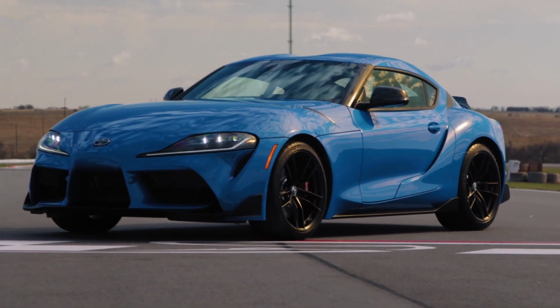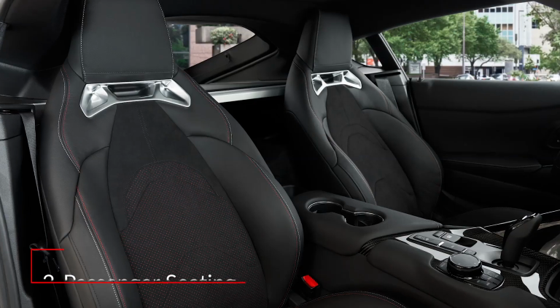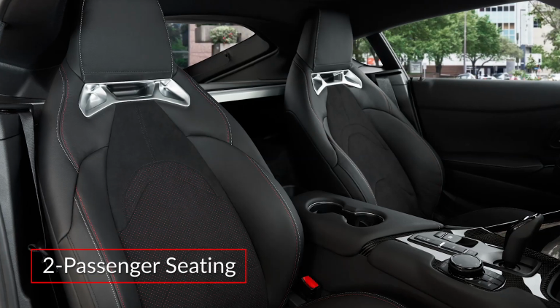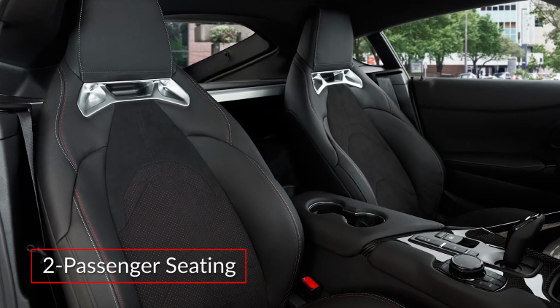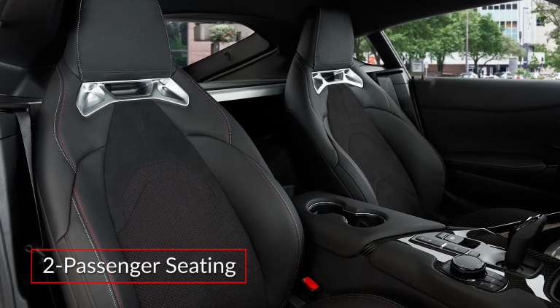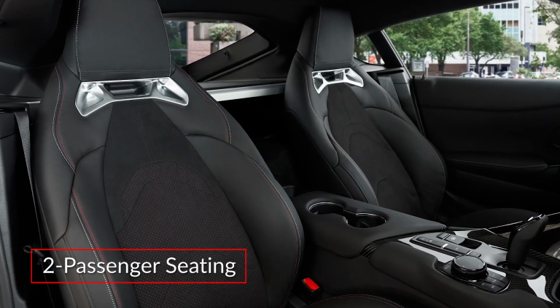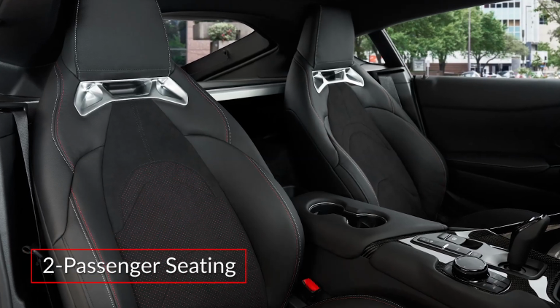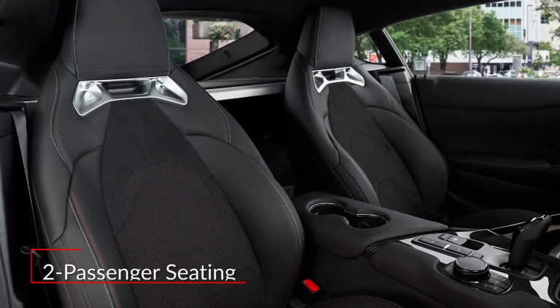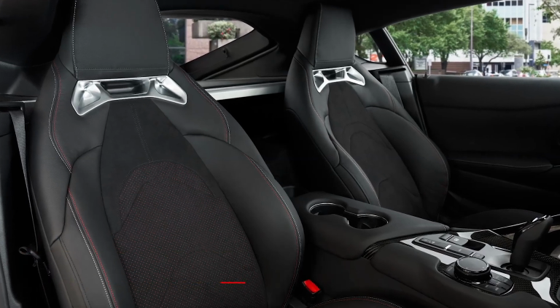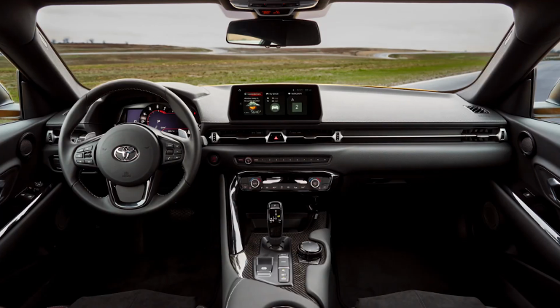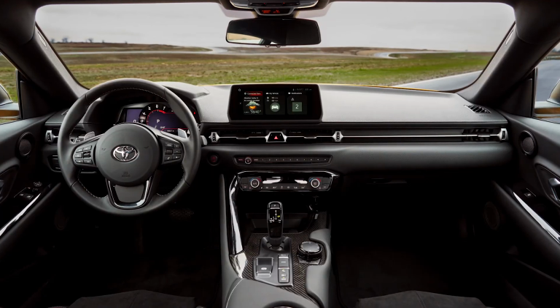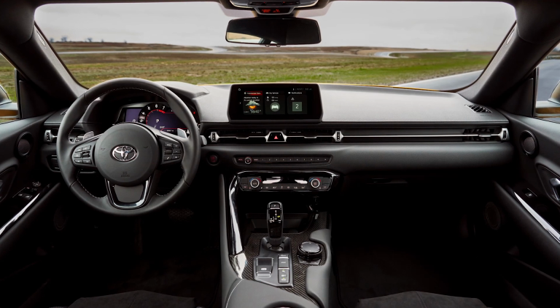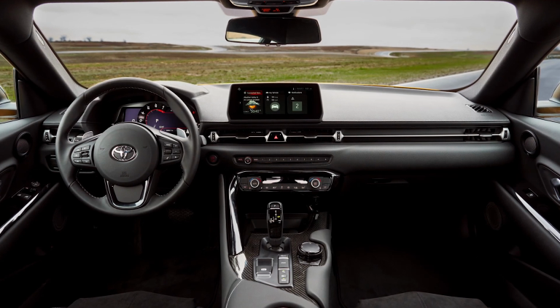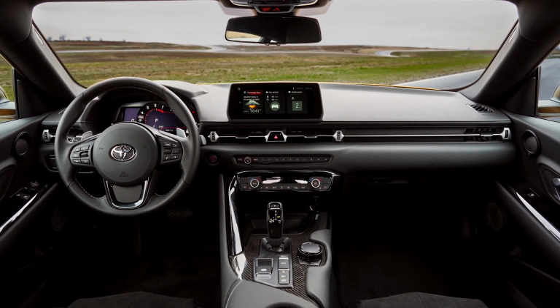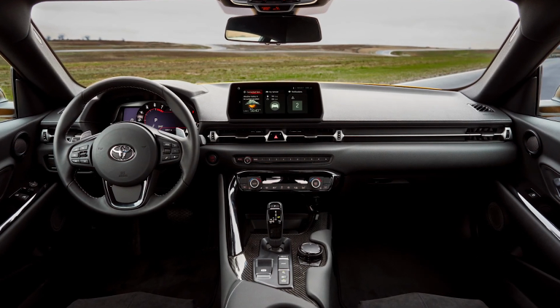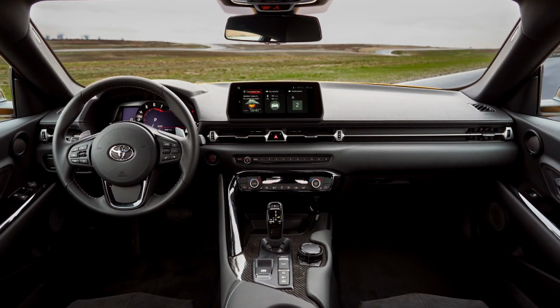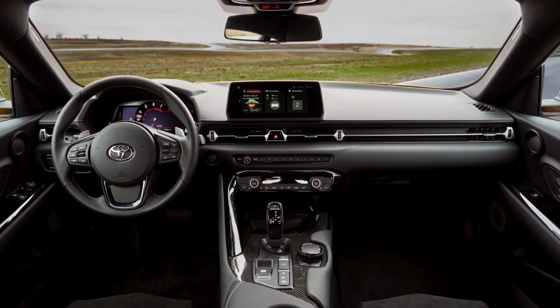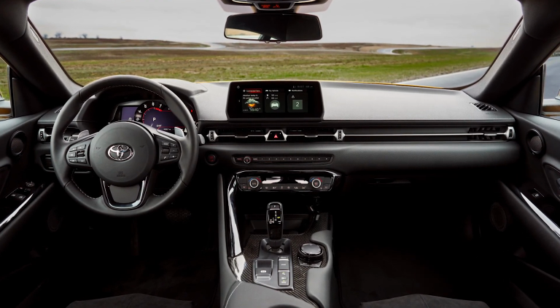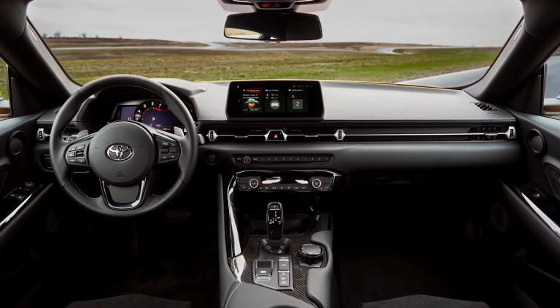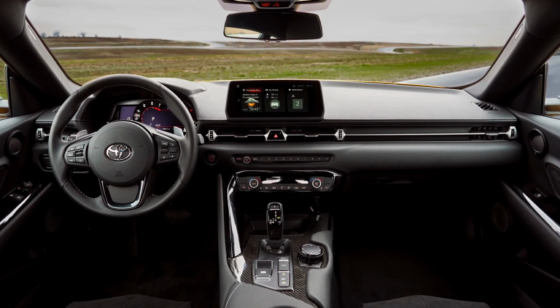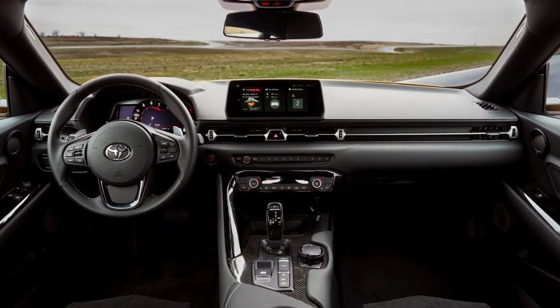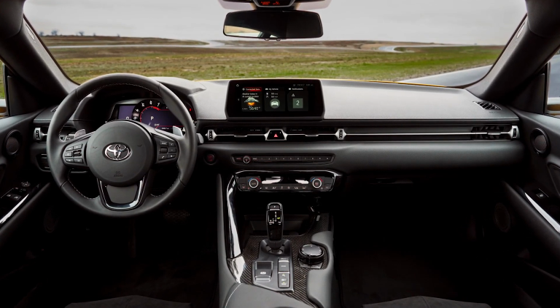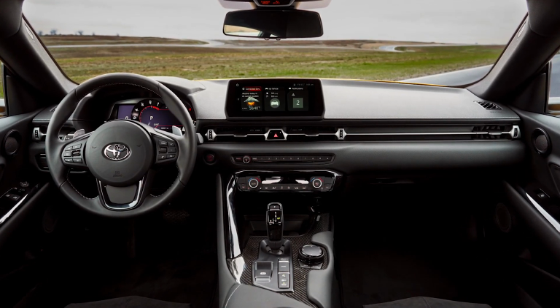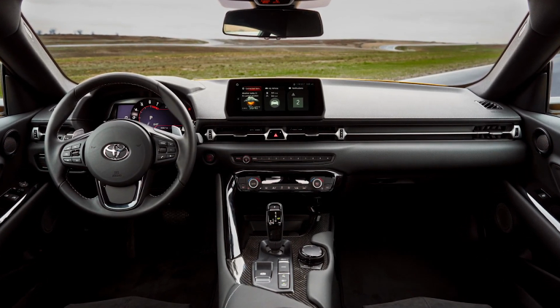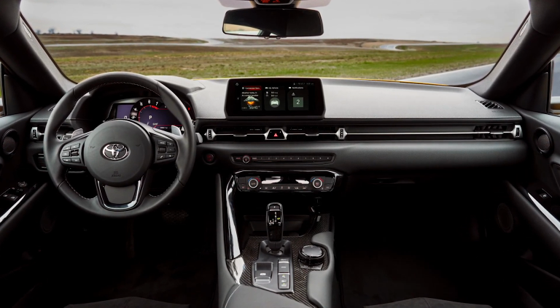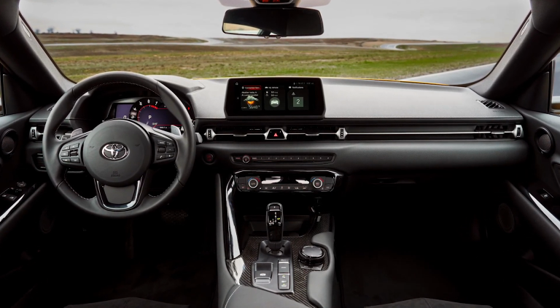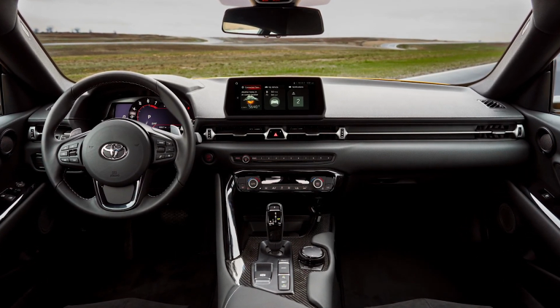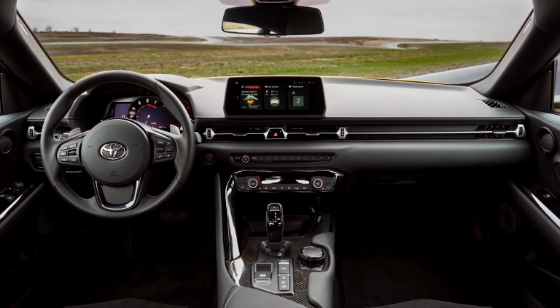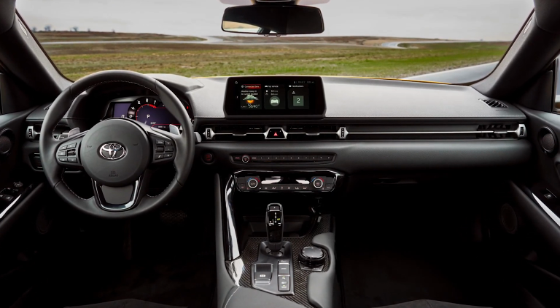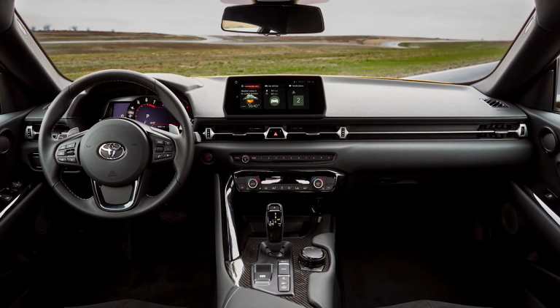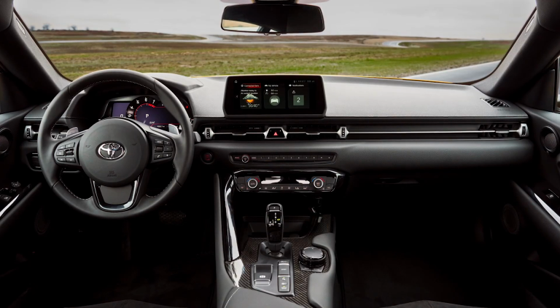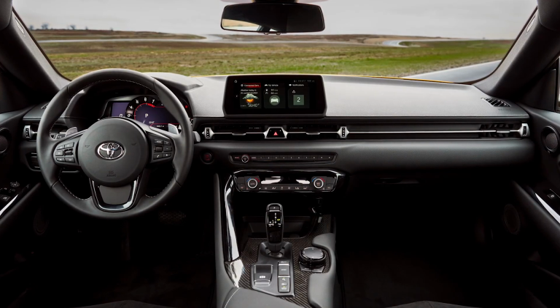Inside the two-seater GR Supra, a cockpit-style console surrounds the driver, while a low flat dash panel offers easy forward visibility.